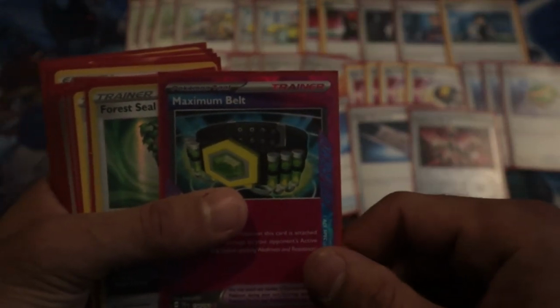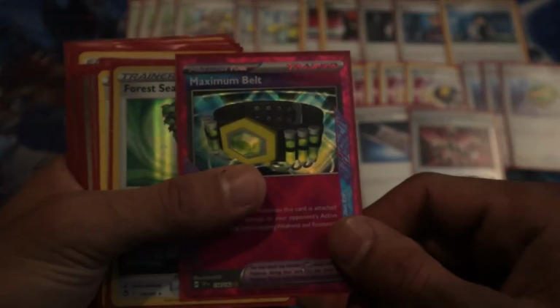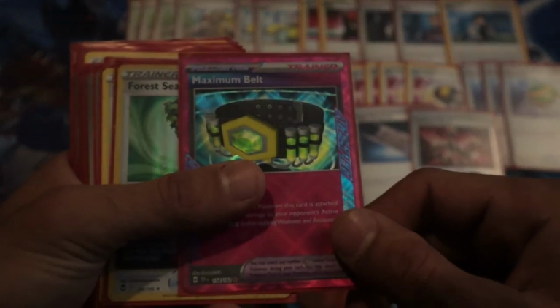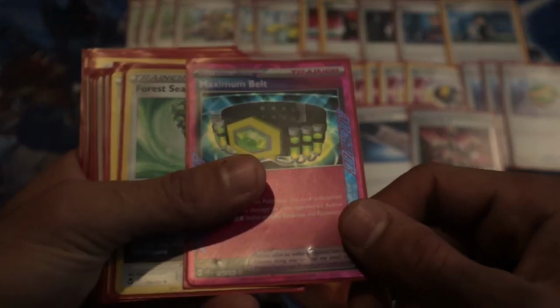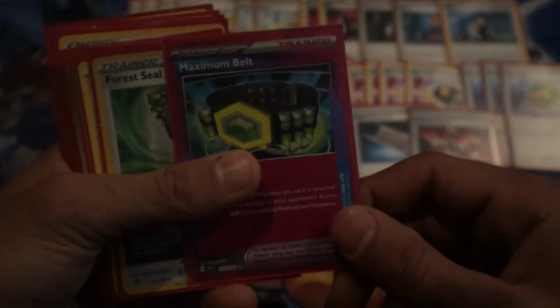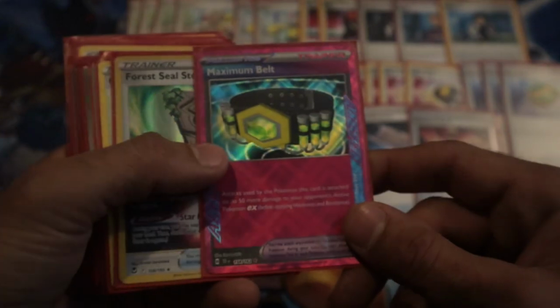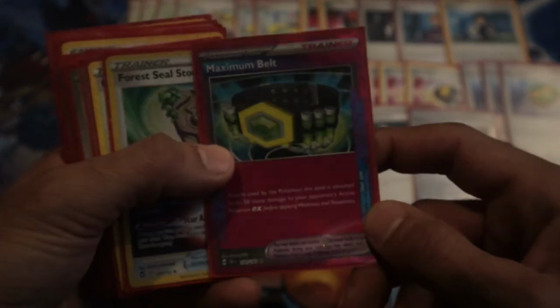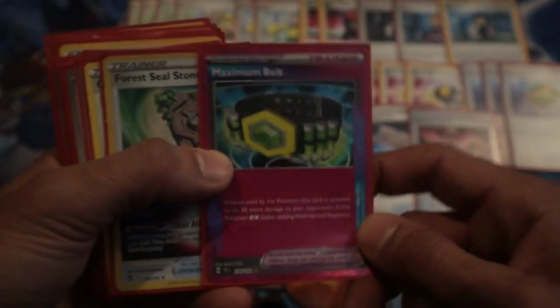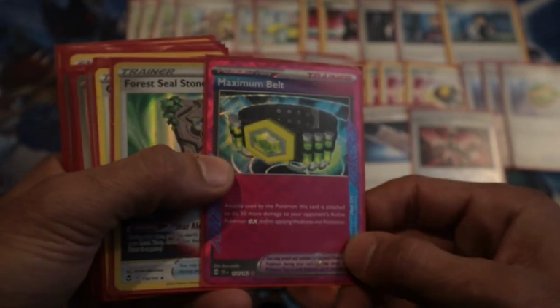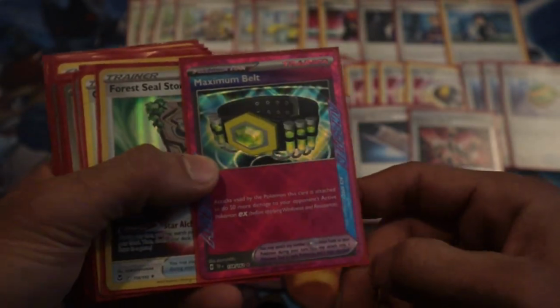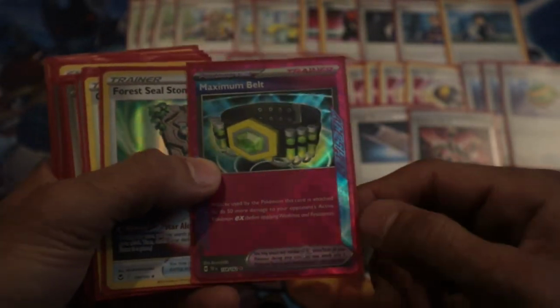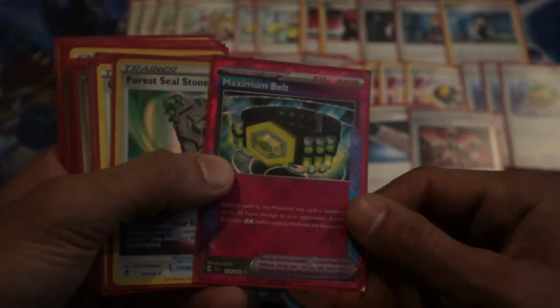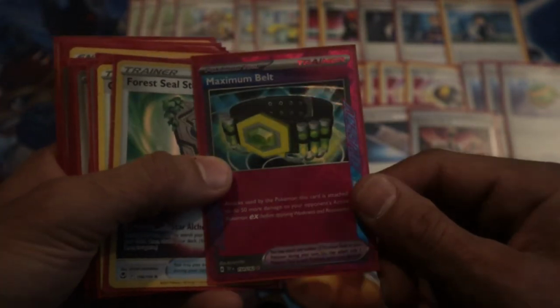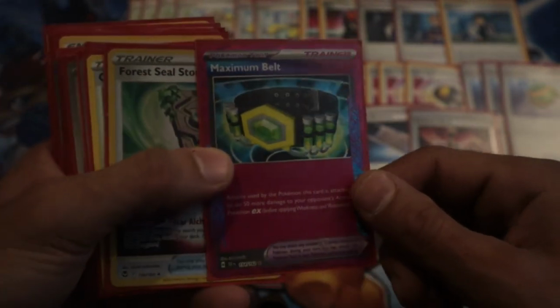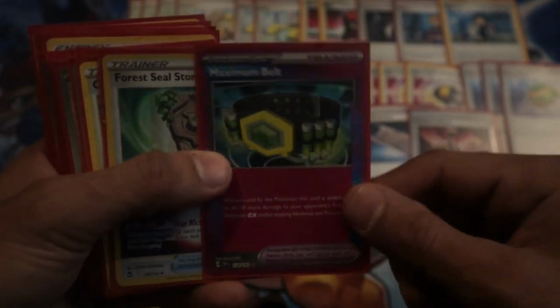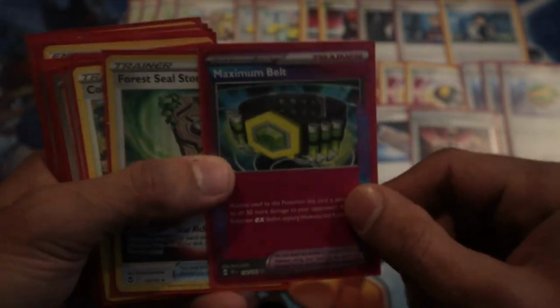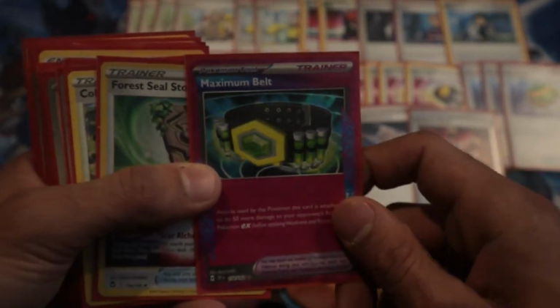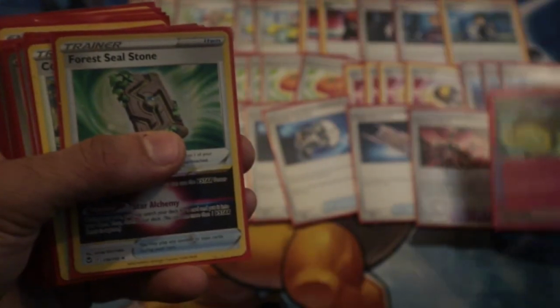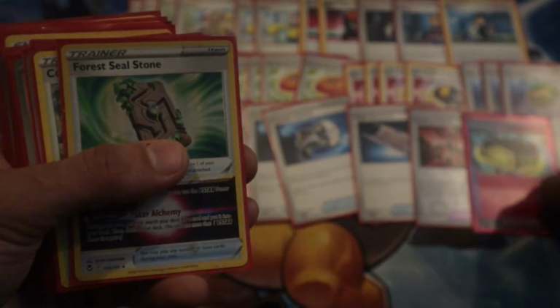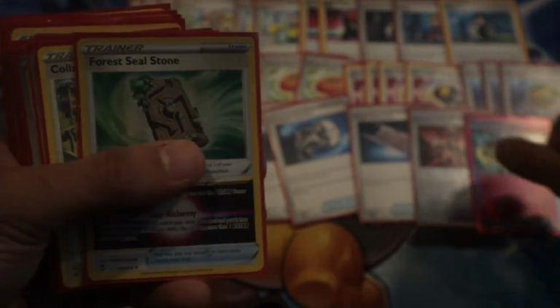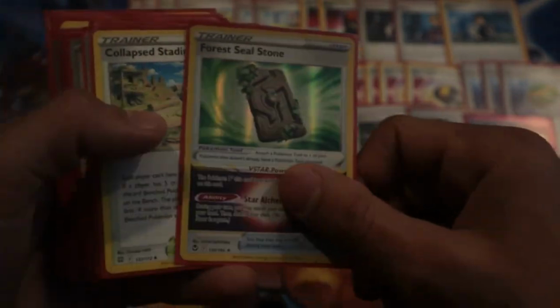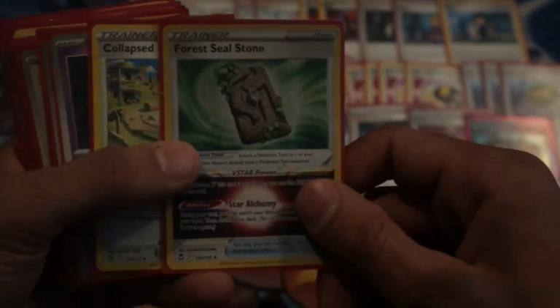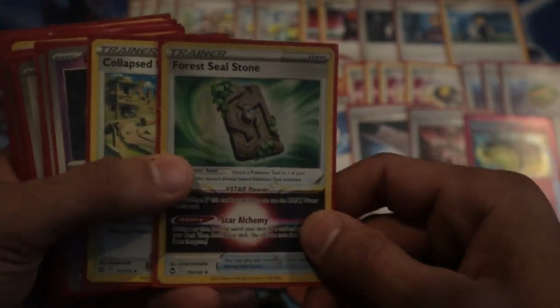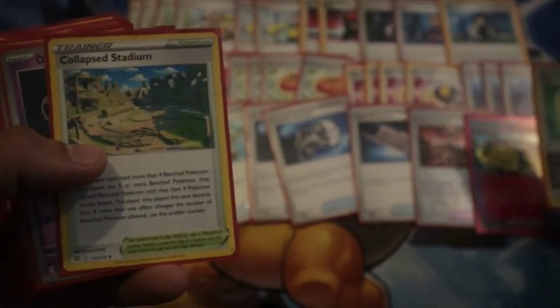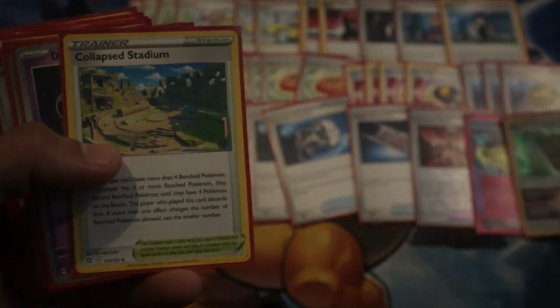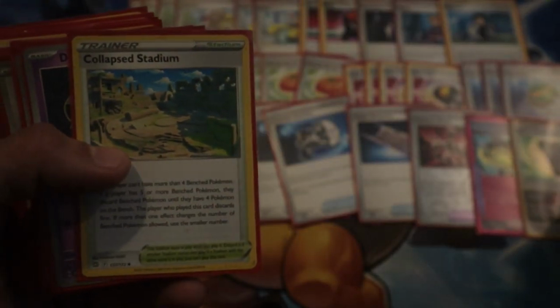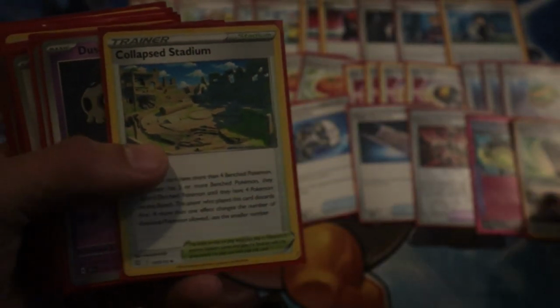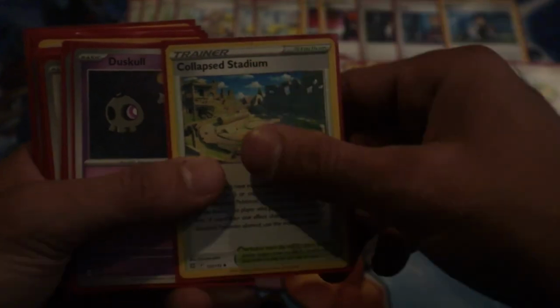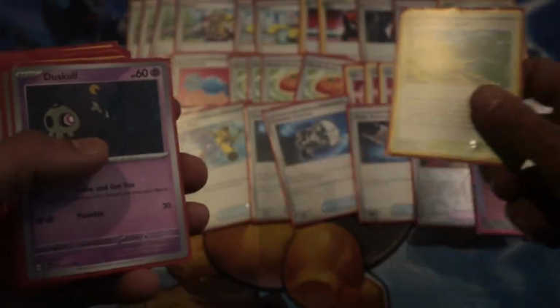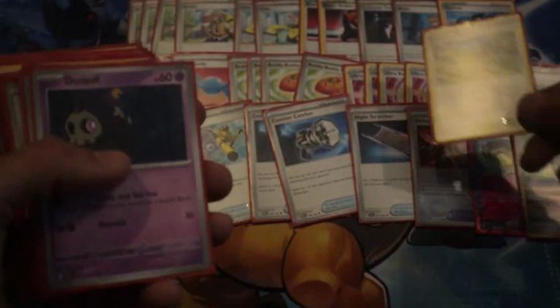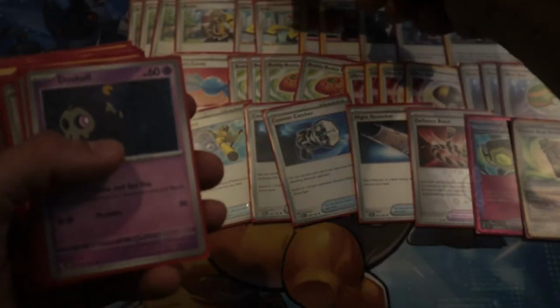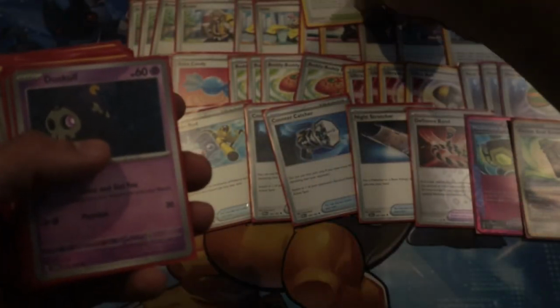Defiance Band at one. Maximum Belt at one — we're testing it, it's very good against Raging Bolt, but I think we already have a really strong matchup against Raging Bolt so we probably won't need it. Just testing it today. And then four Sealstone, of course, and one Collapsed Stadium just for fun.